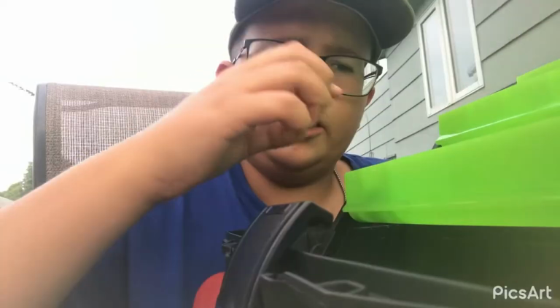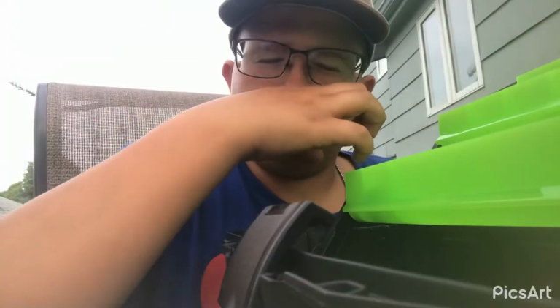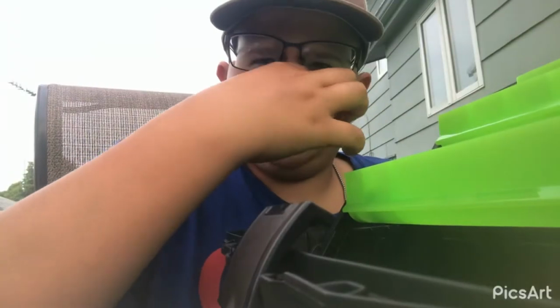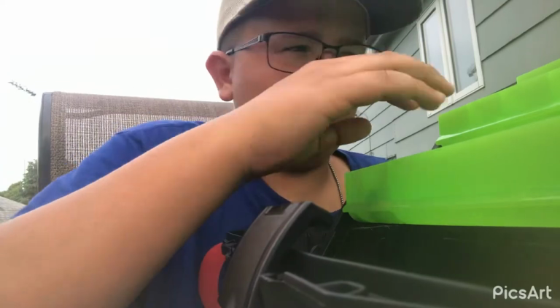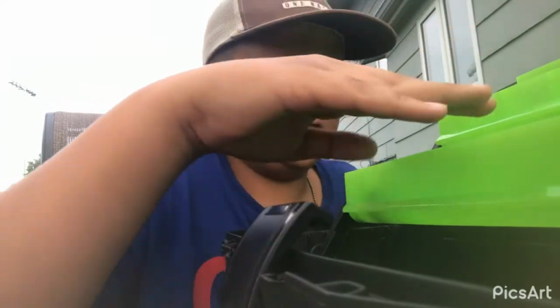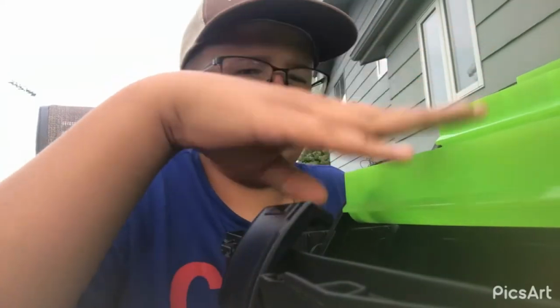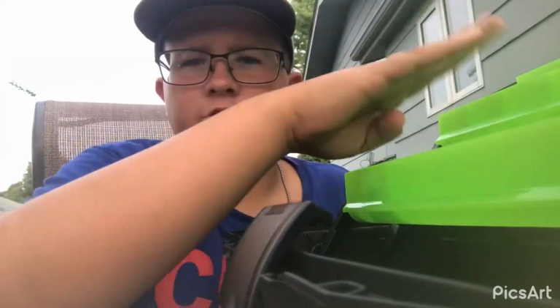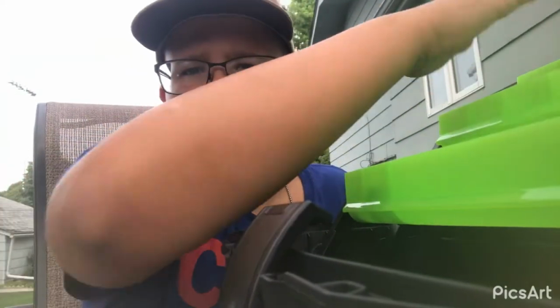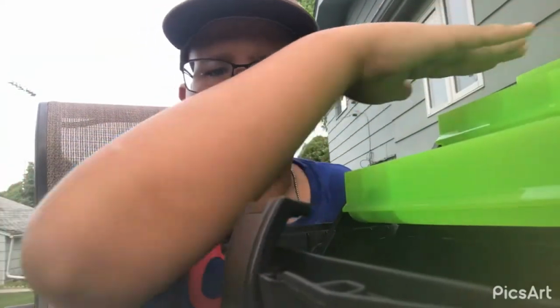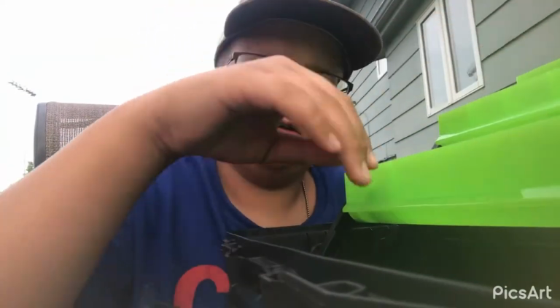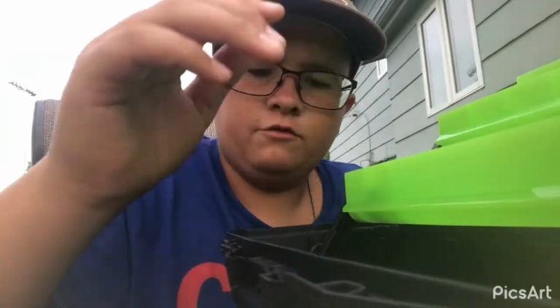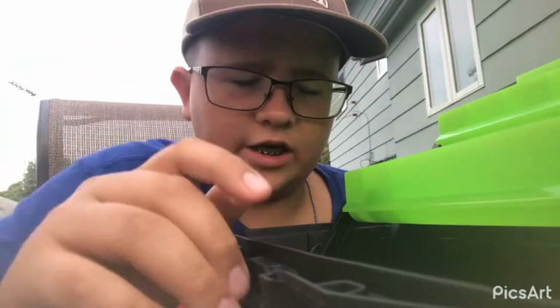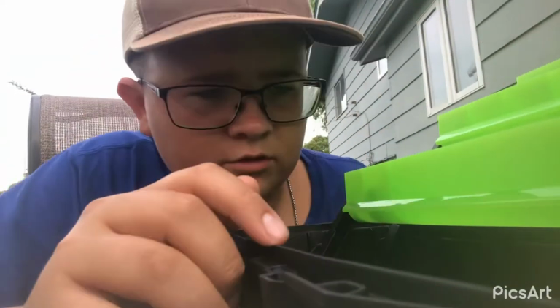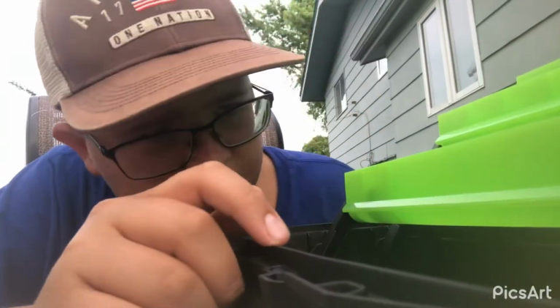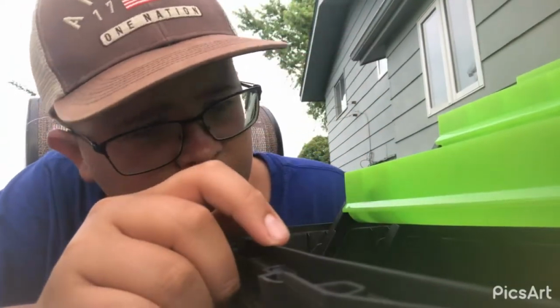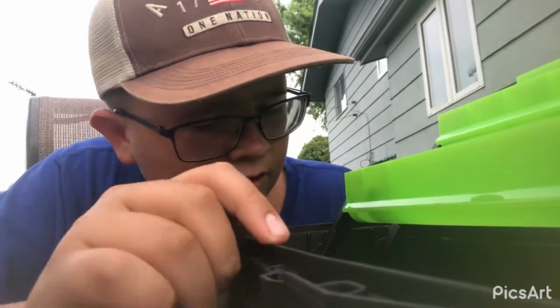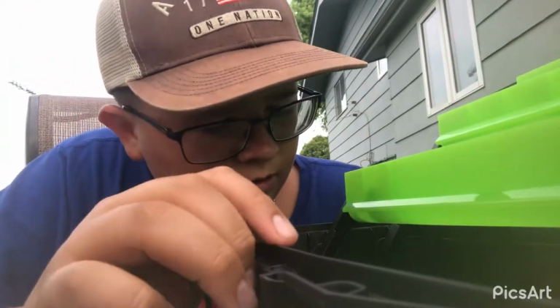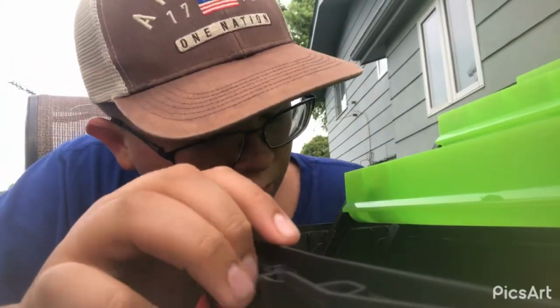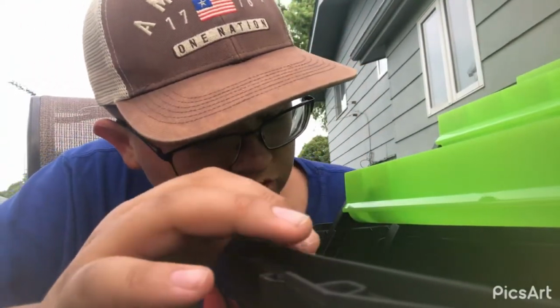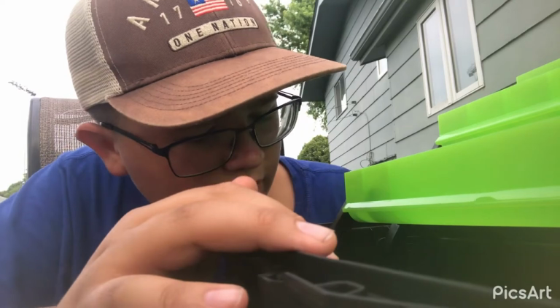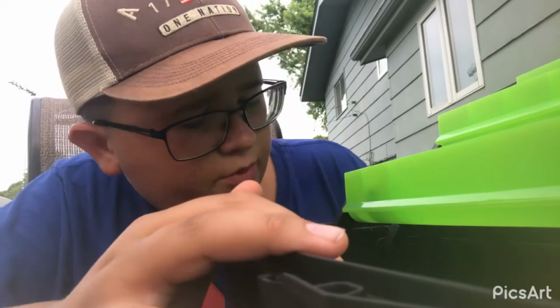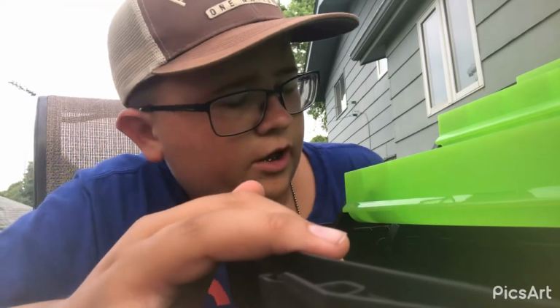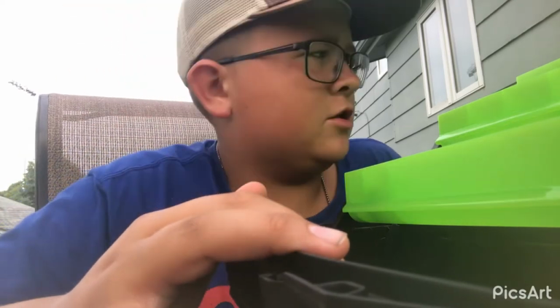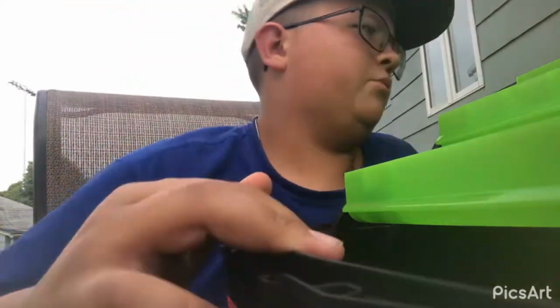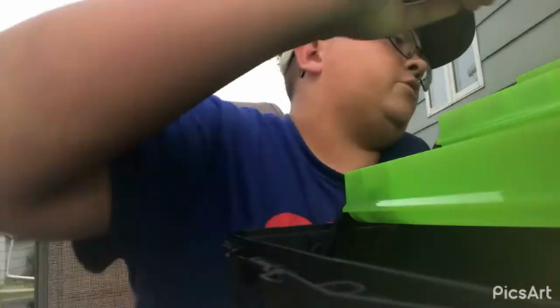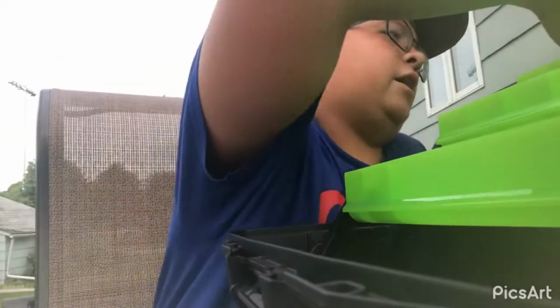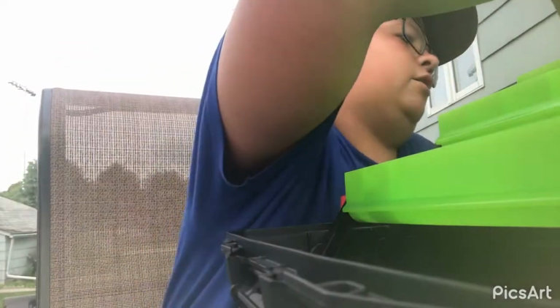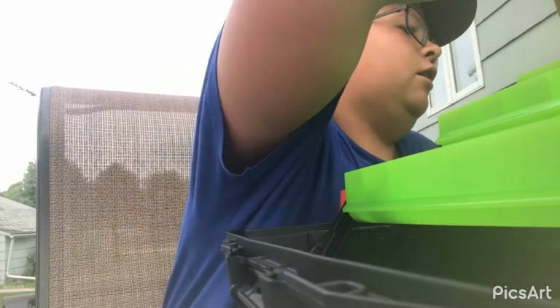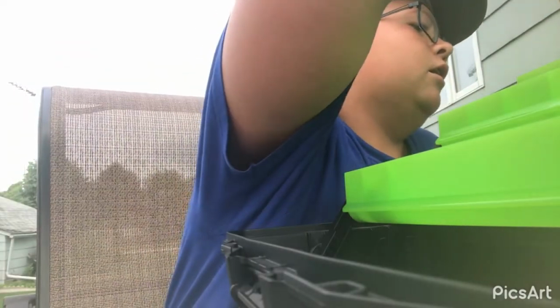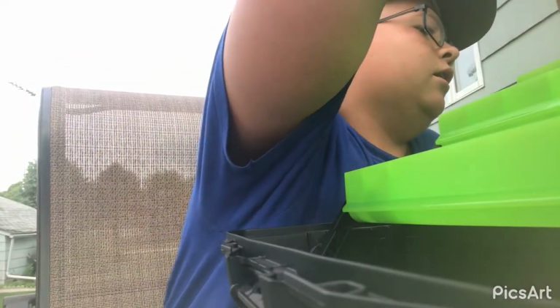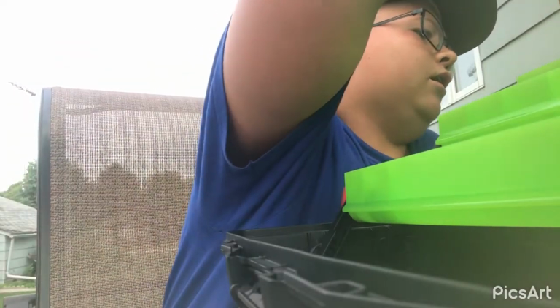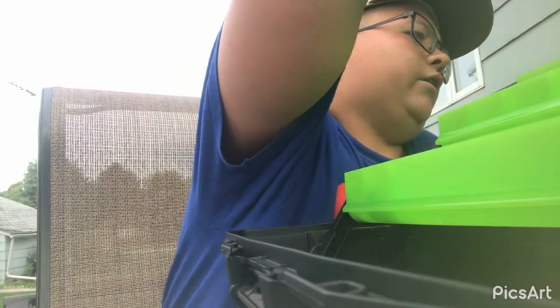My tackle box is set up — it holds down nice and easily. We'll start up here at the top.